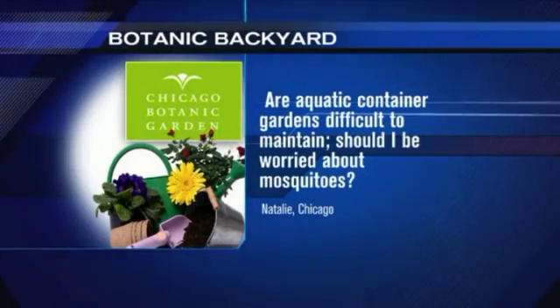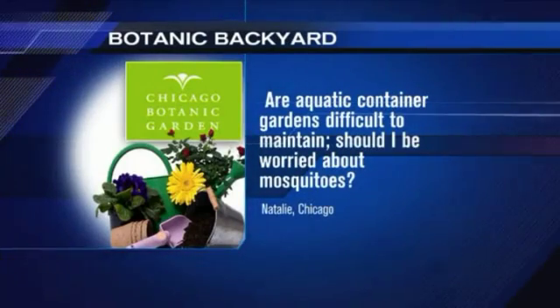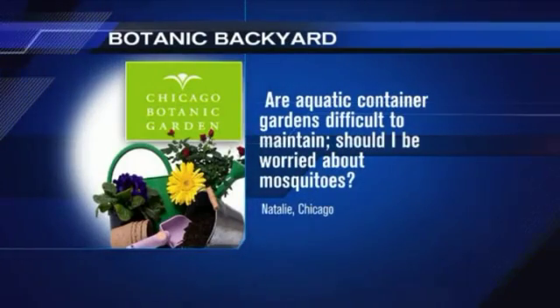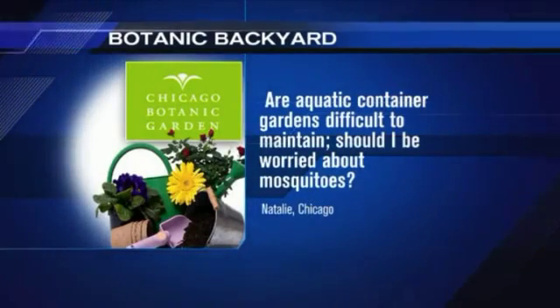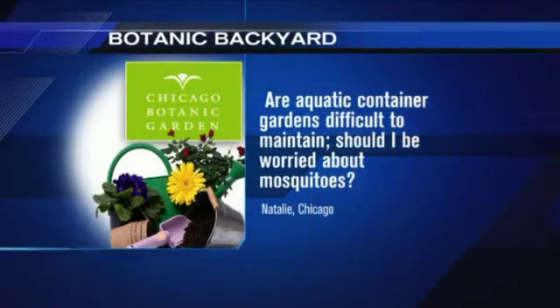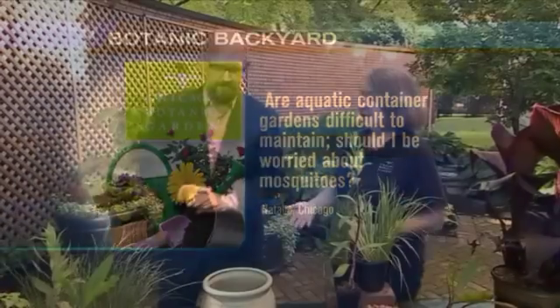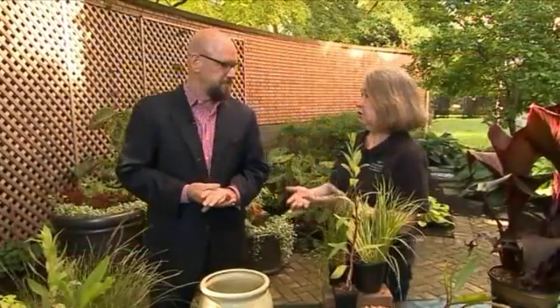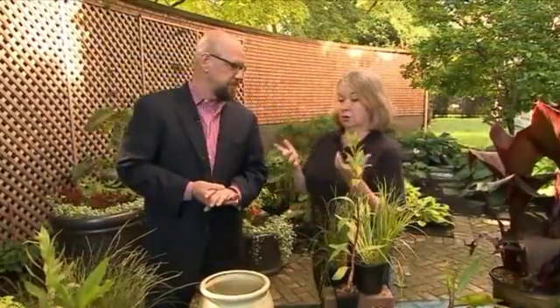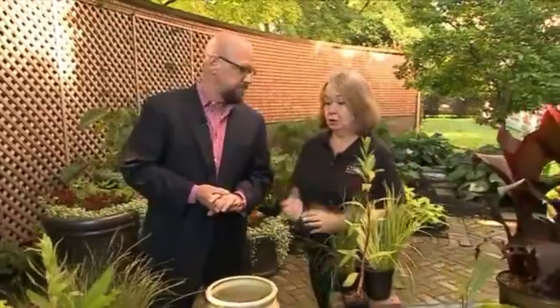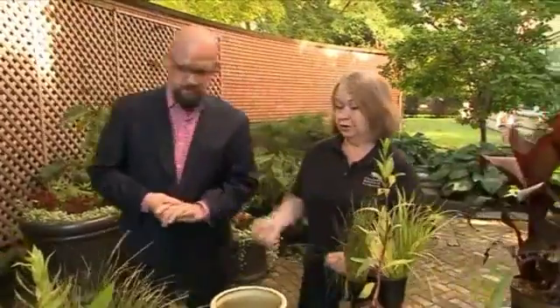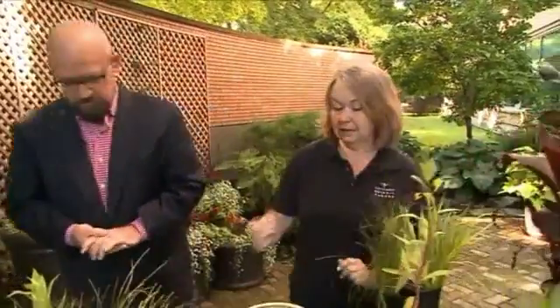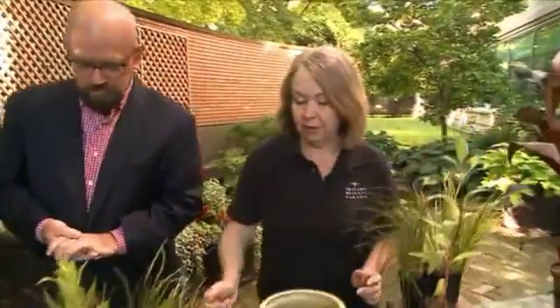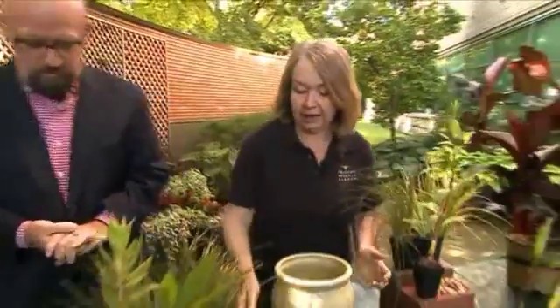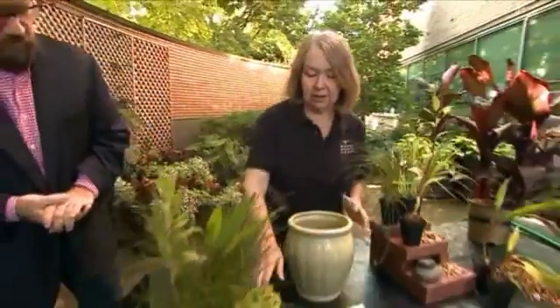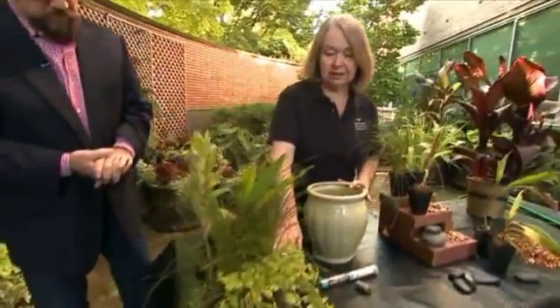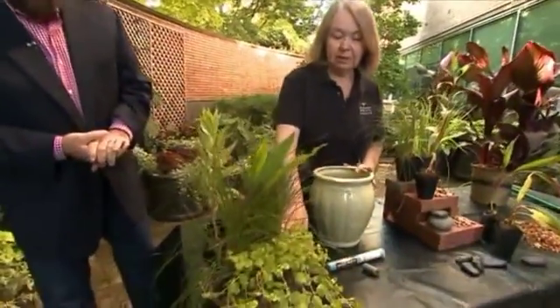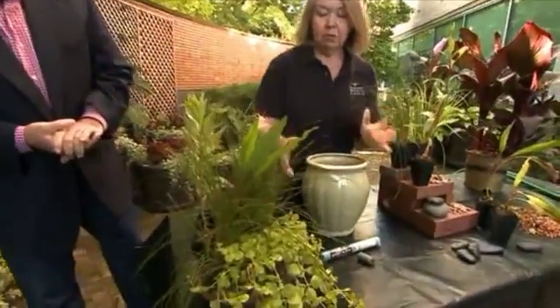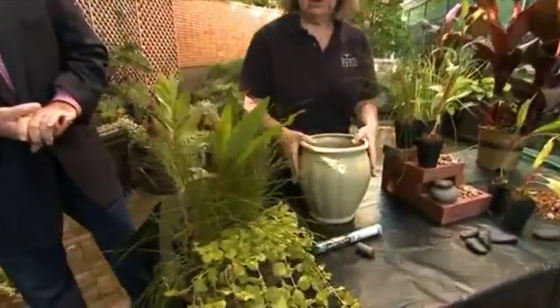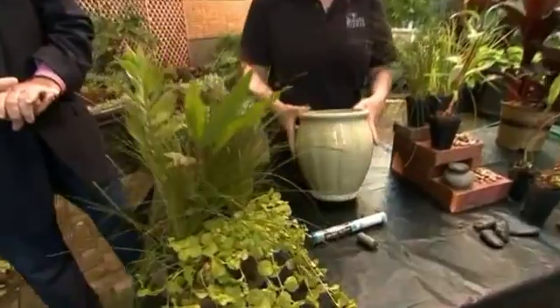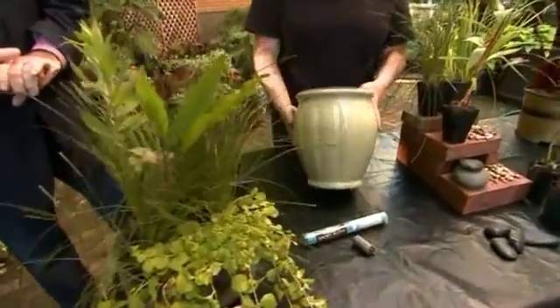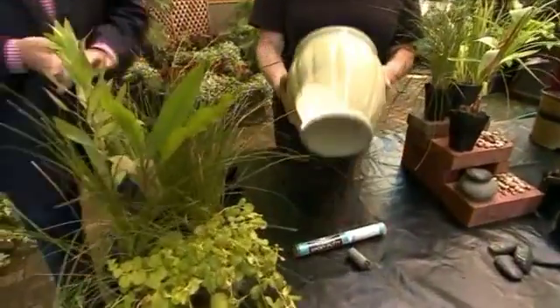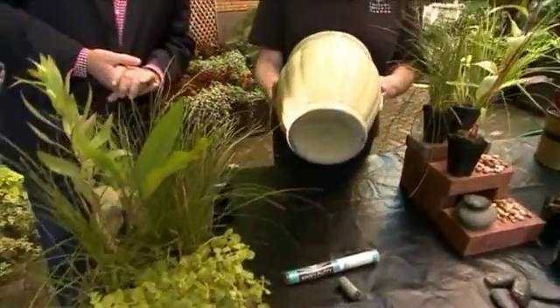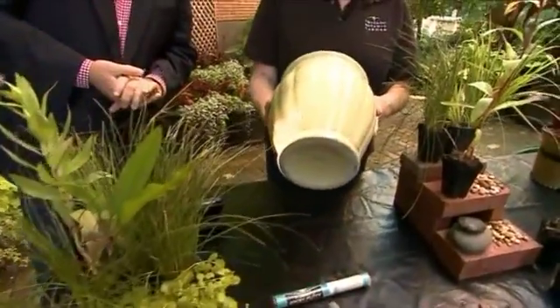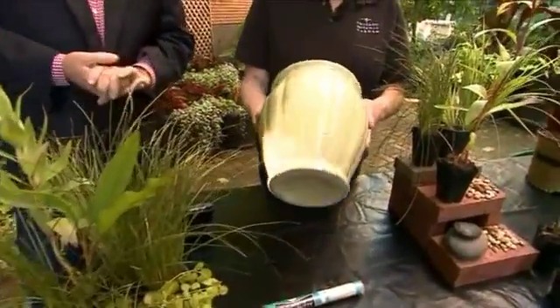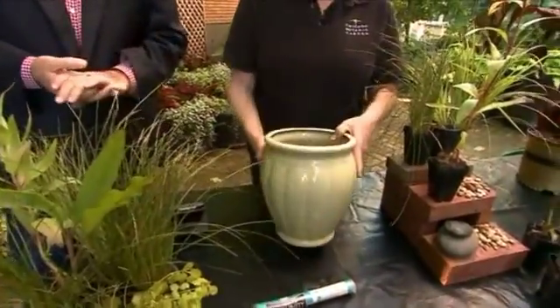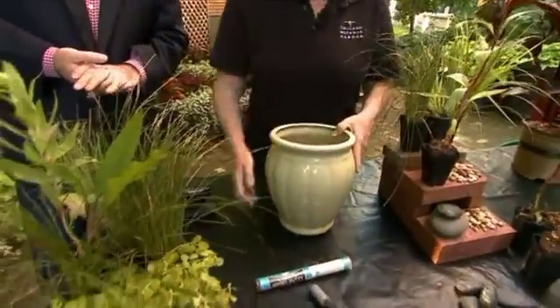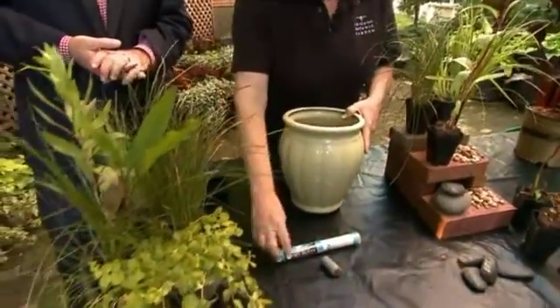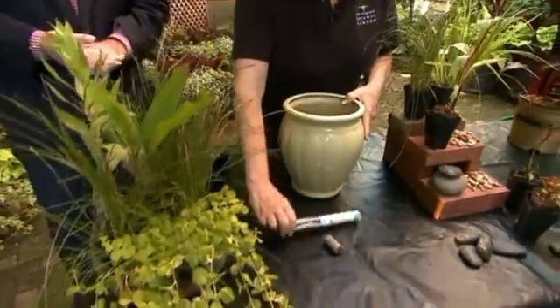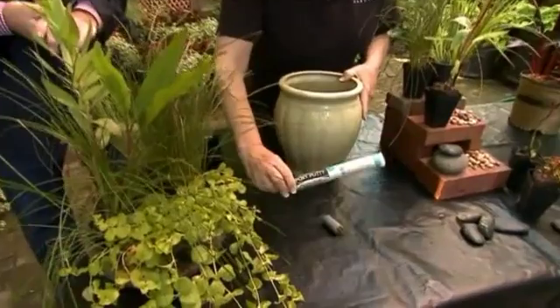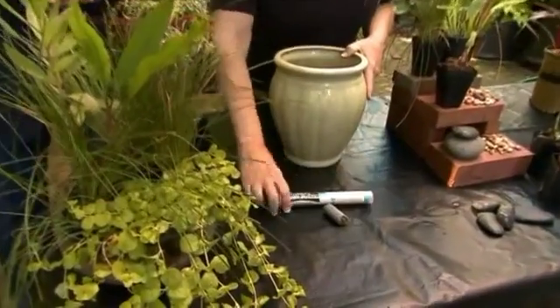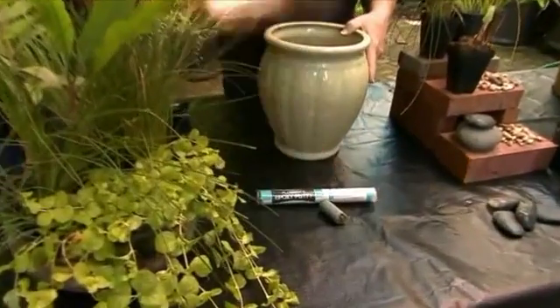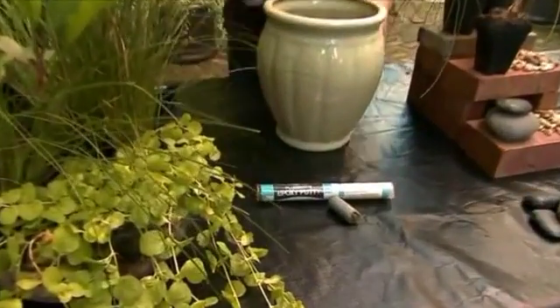Should I be worried about mosquitoes? That's a good question. Aquatic container gardens are really cool. The most important thing is that your container does not have a hole in the bottom. If your pot does, you need to plug up those holes.